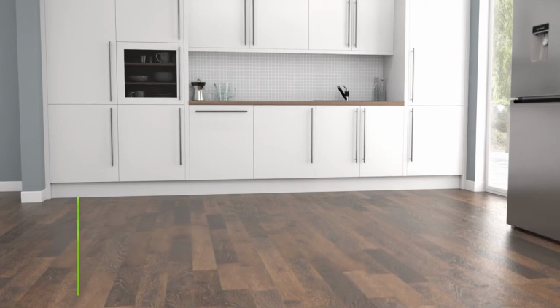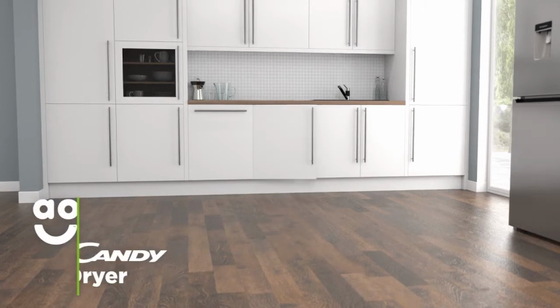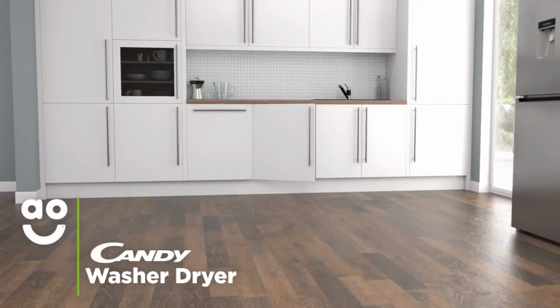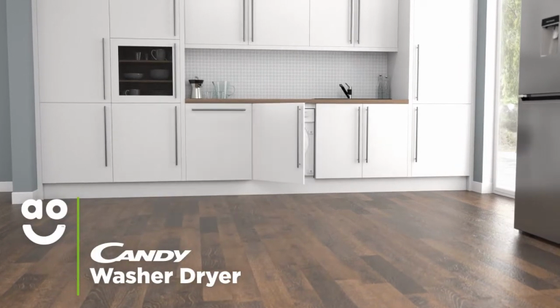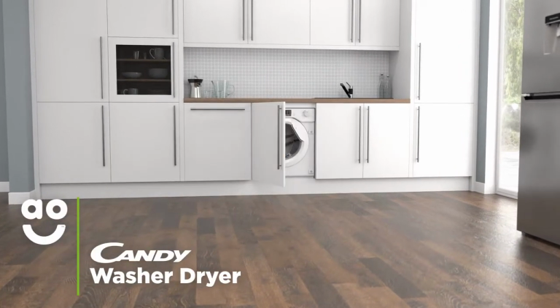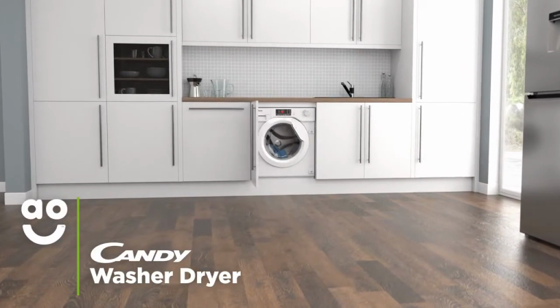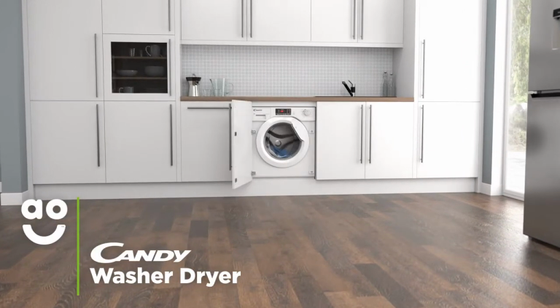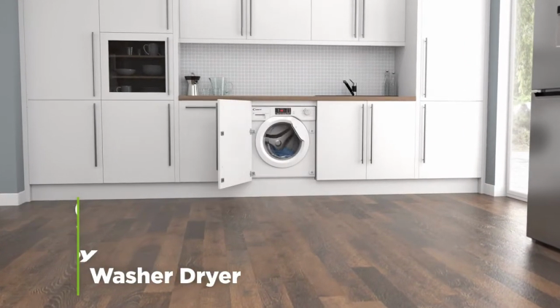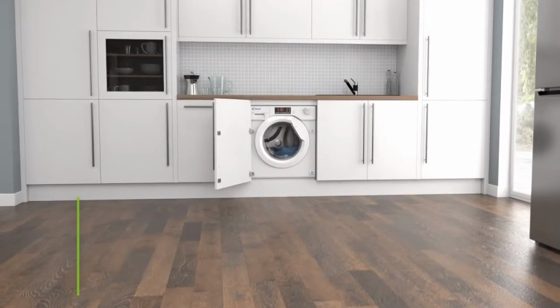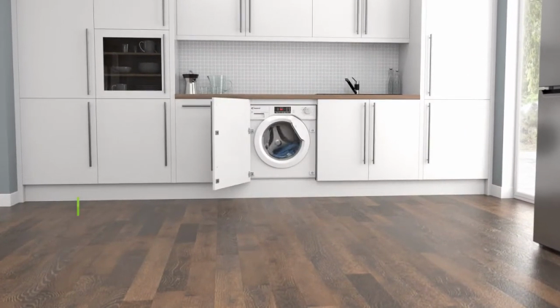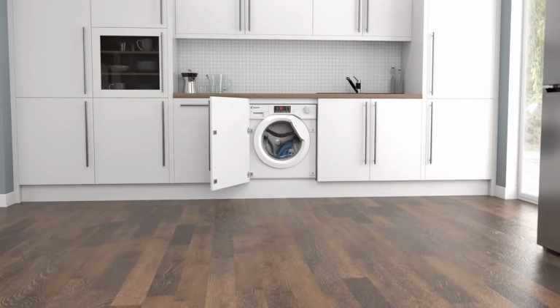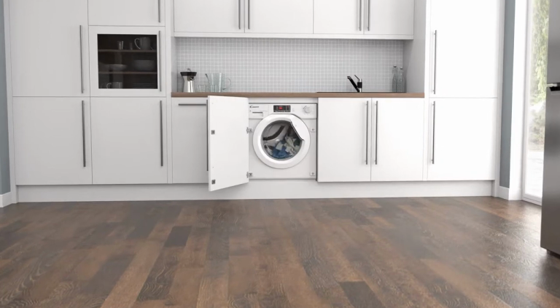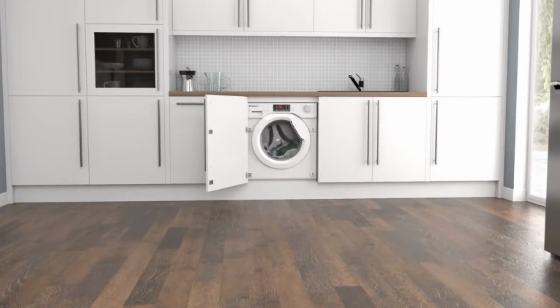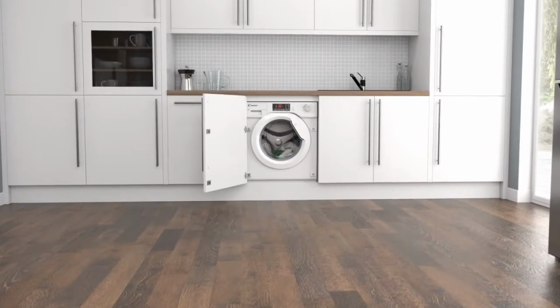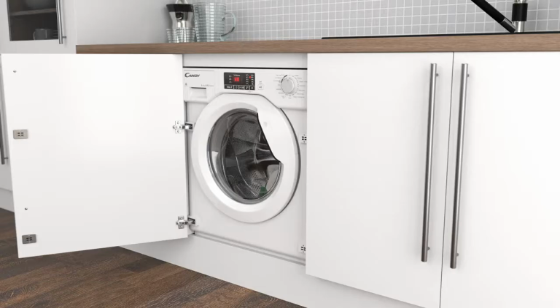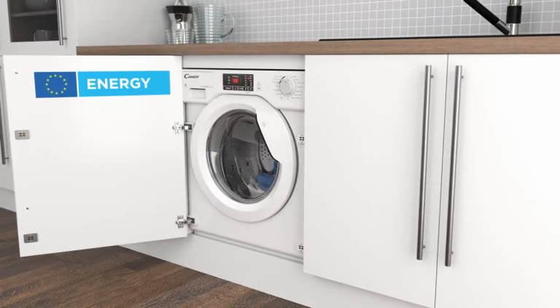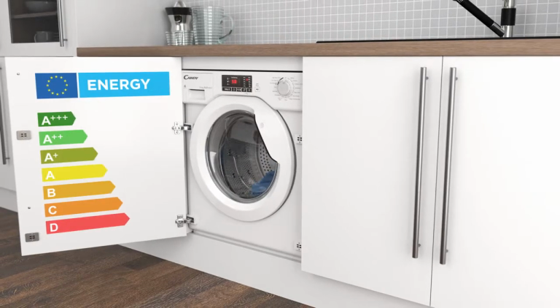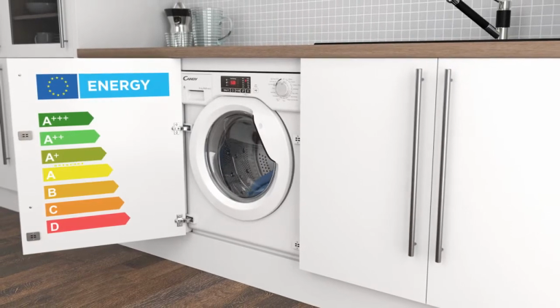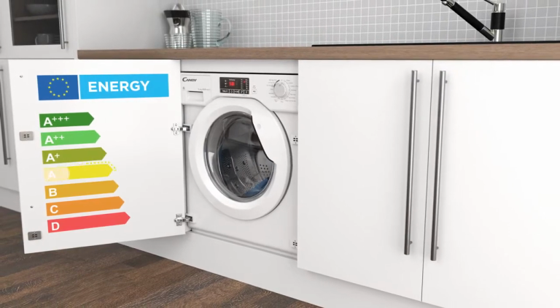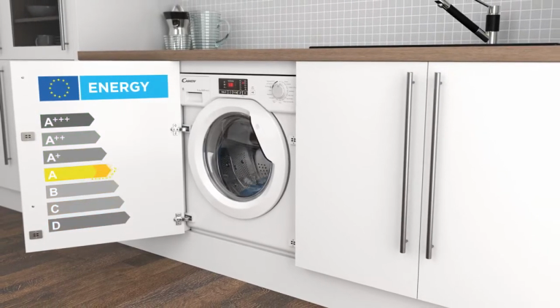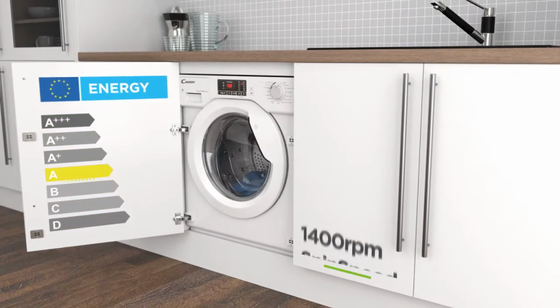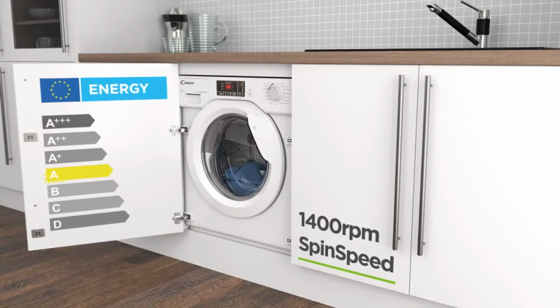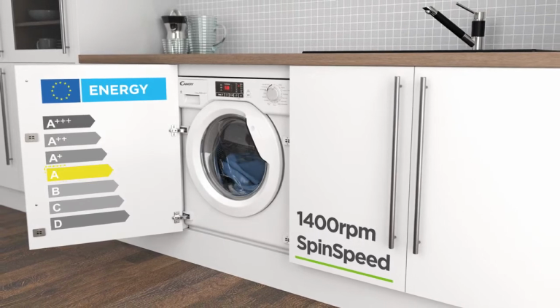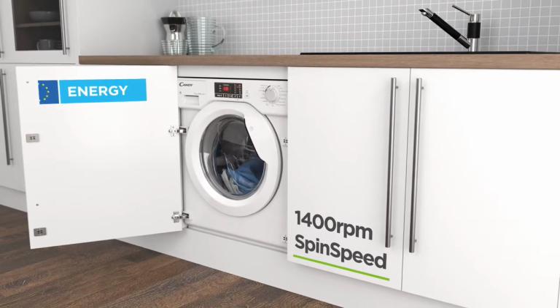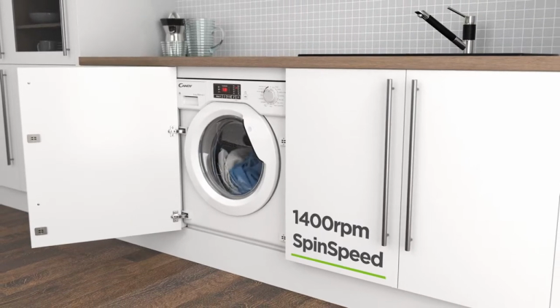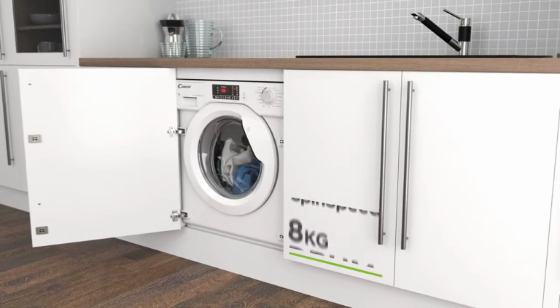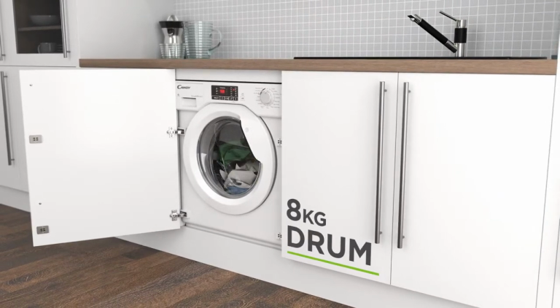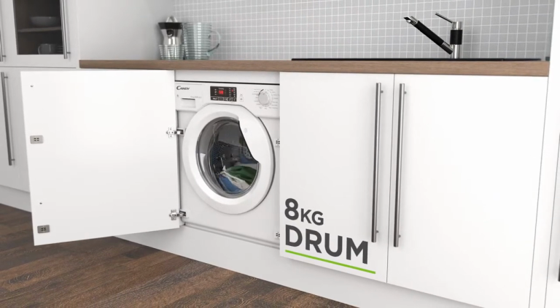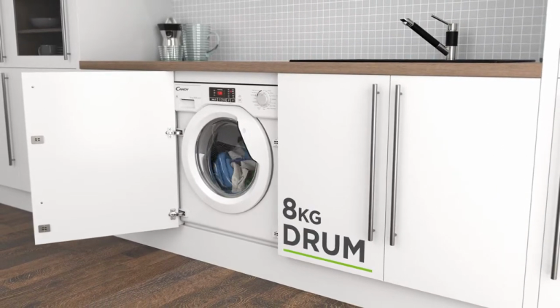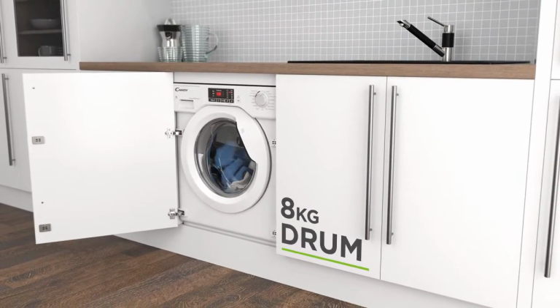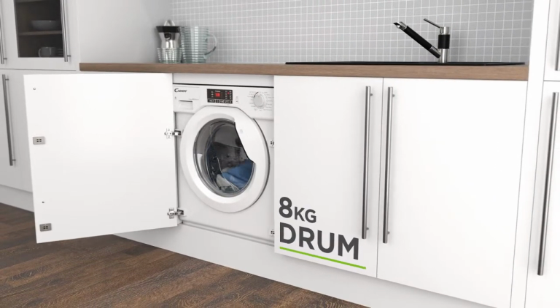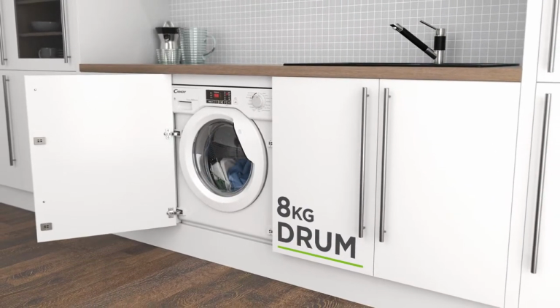This integrated washer-dryer from Kandy will suit households who want a model with good technology that'll speed up laundry days. It has an A energy rating, a 1400rpm spin speed, a medium-sized 8kg drum for washing and a 5kg drying capacity.